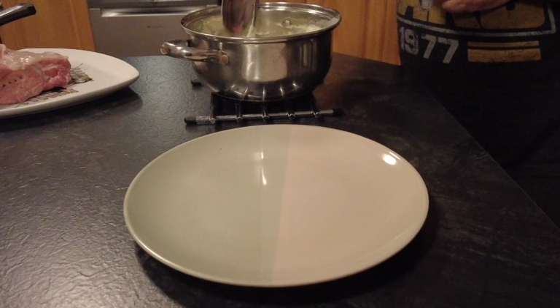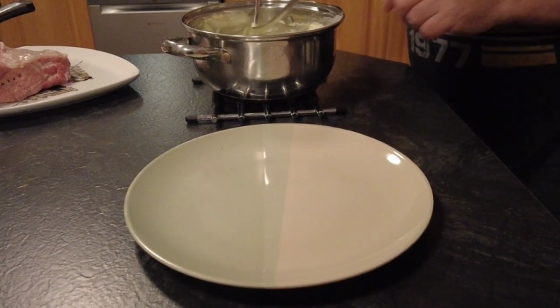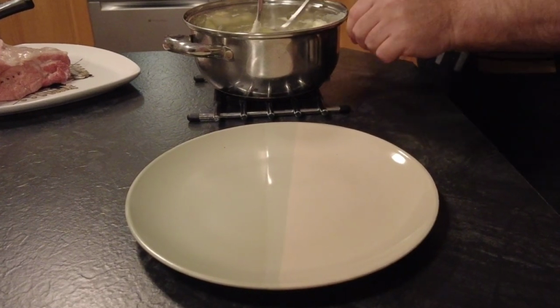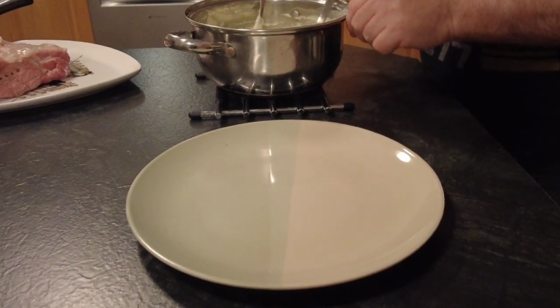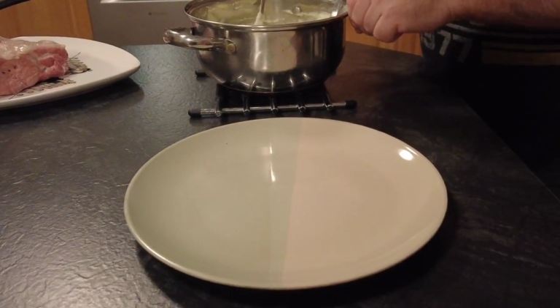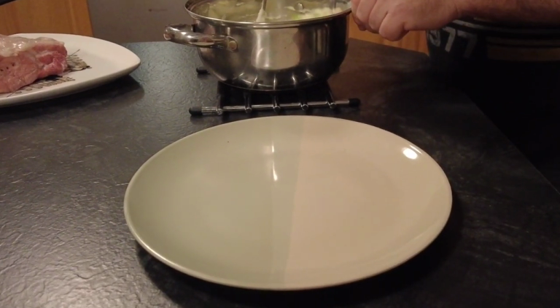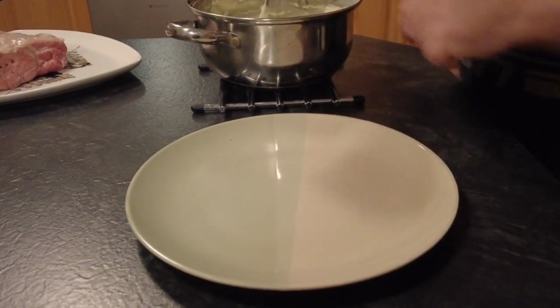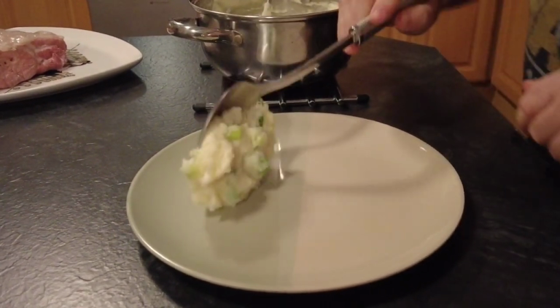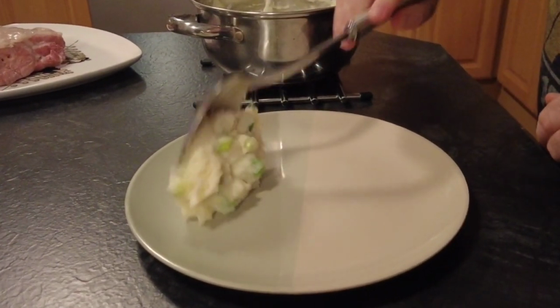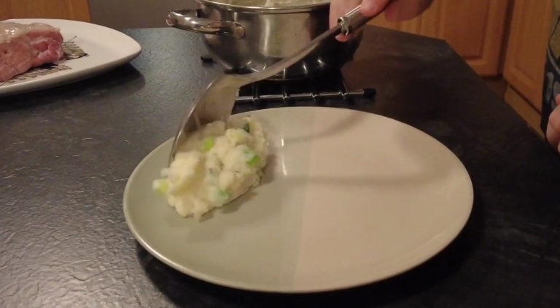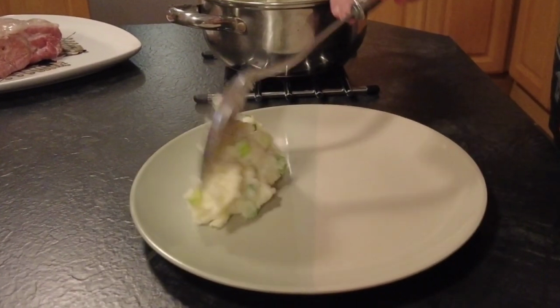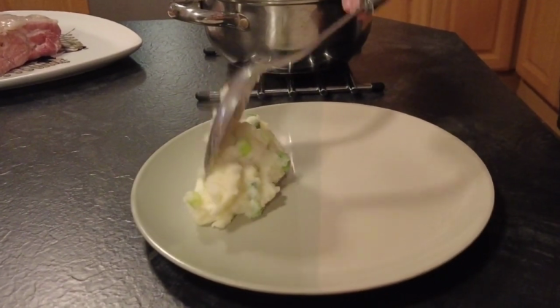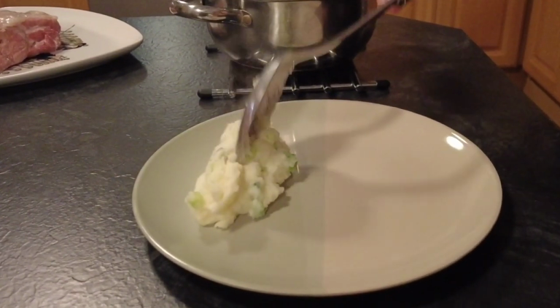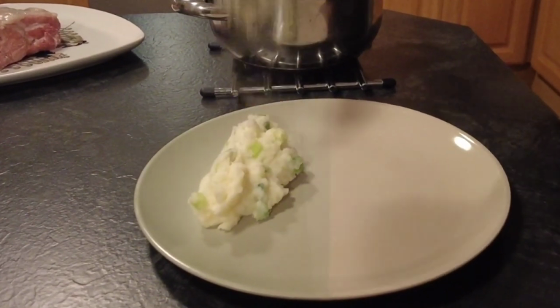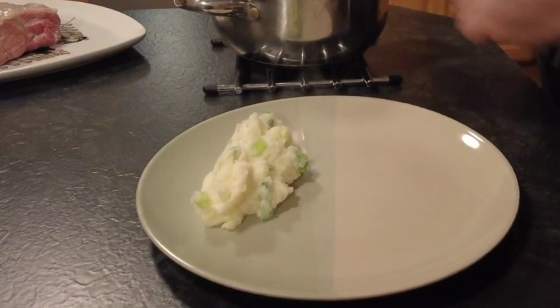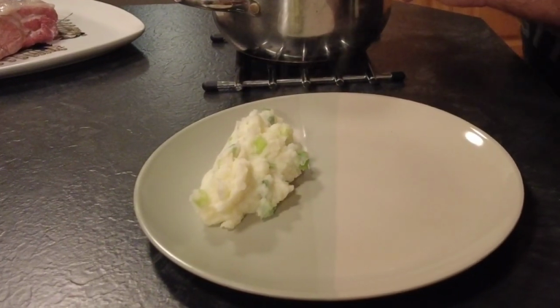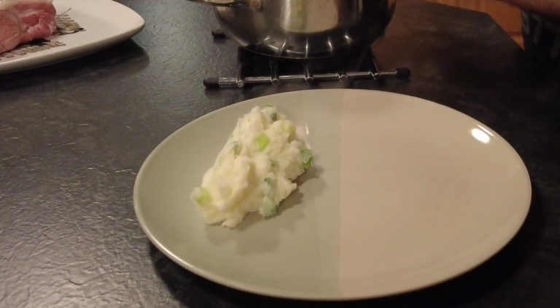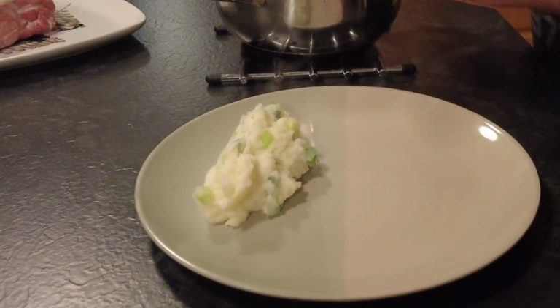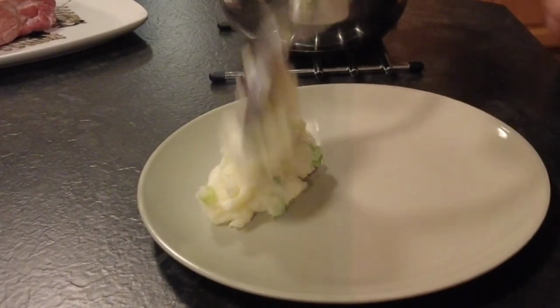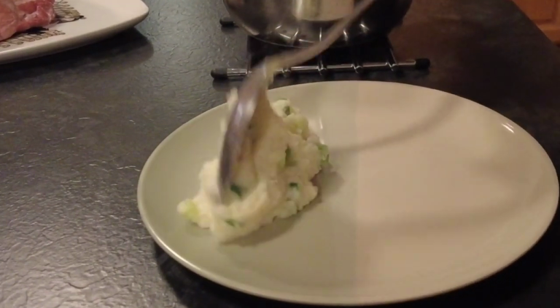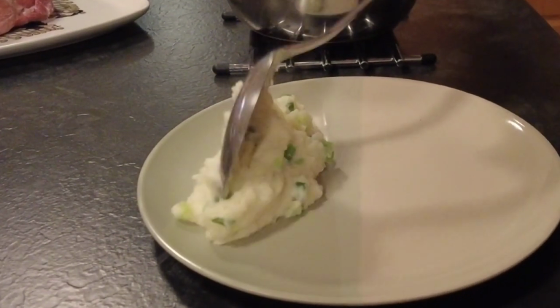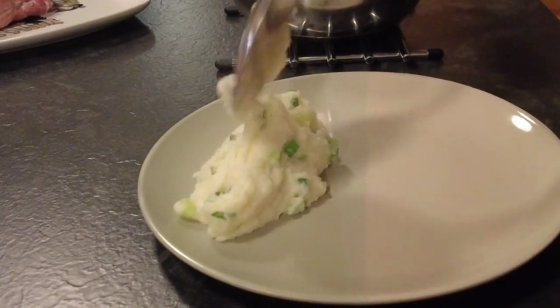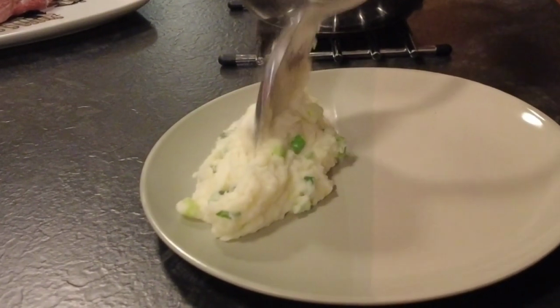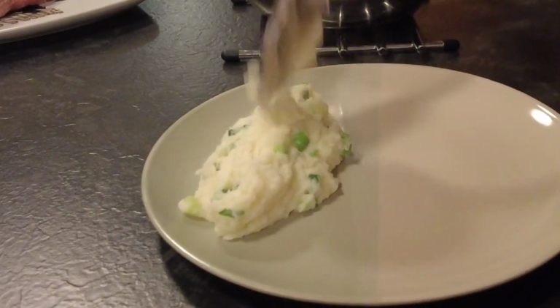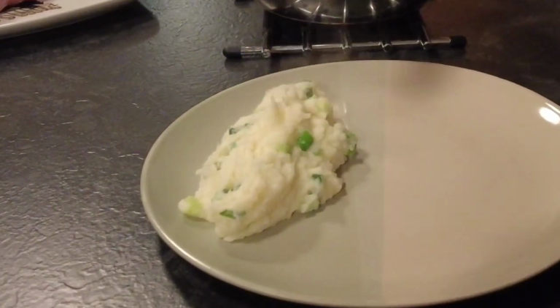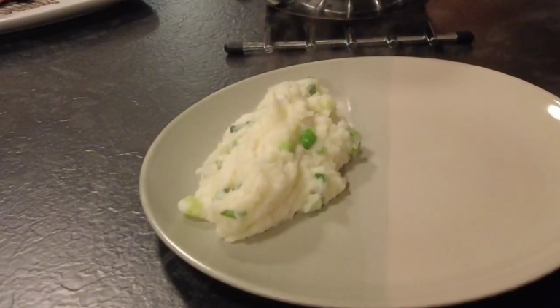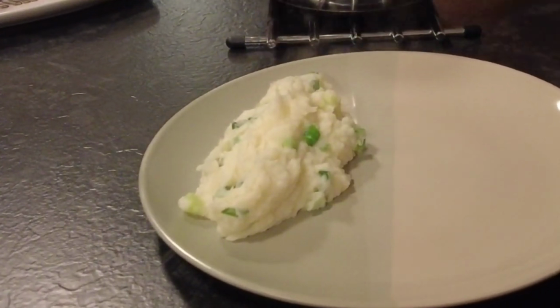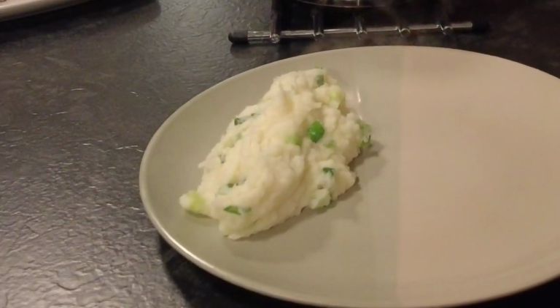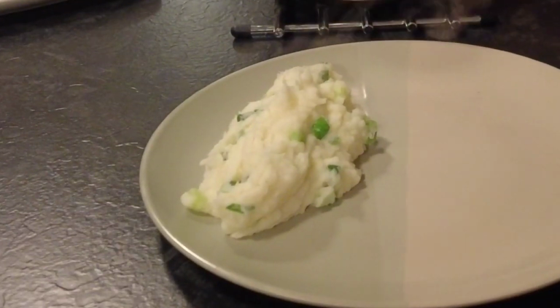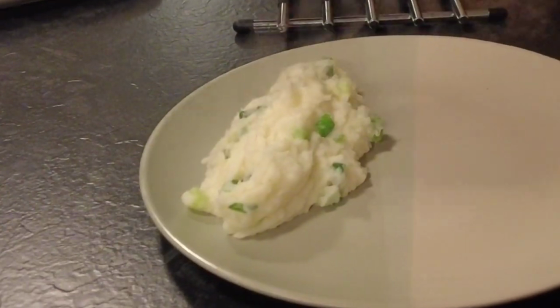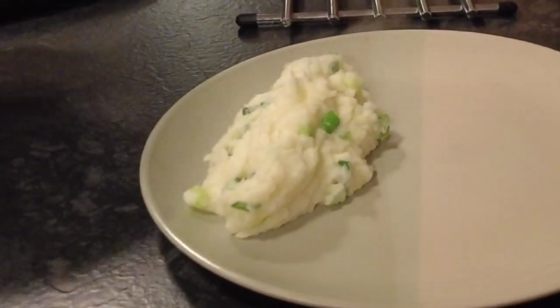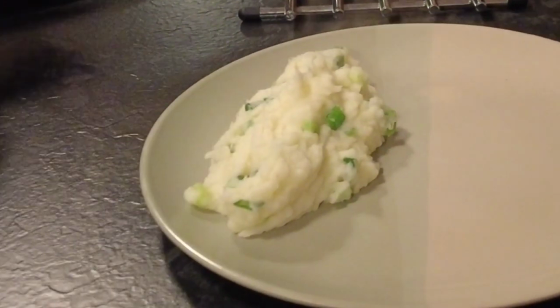Now we're going to serve our champ potatoes. Just take a plate and a large spoon to serve them out. Folks, if you like this video, please don't forget to subscribe, like and share it. Thanks for watching.